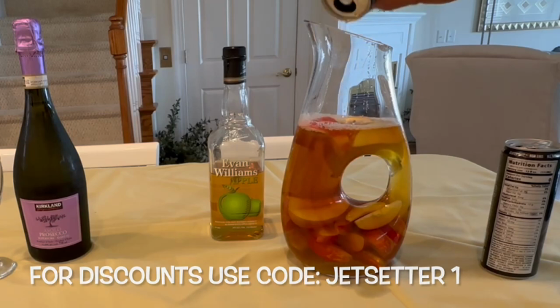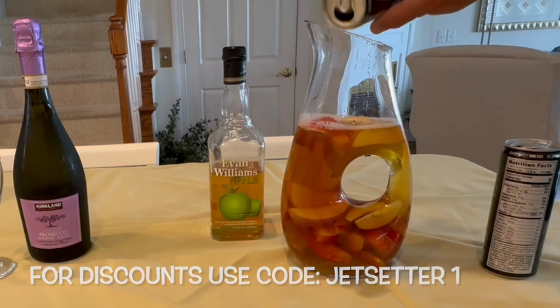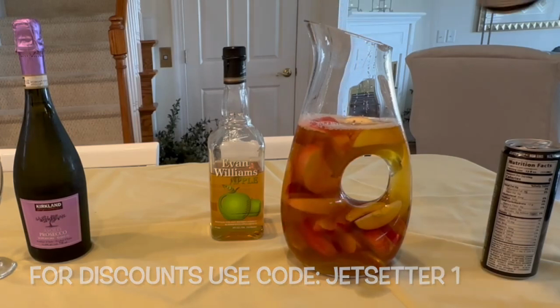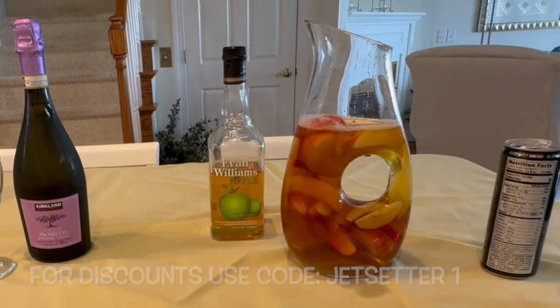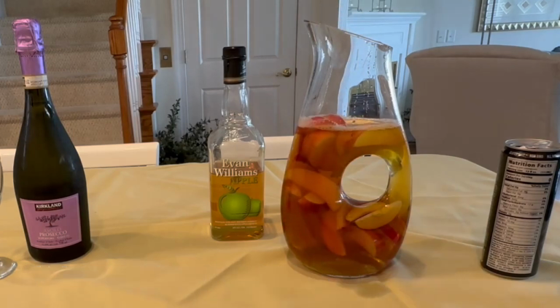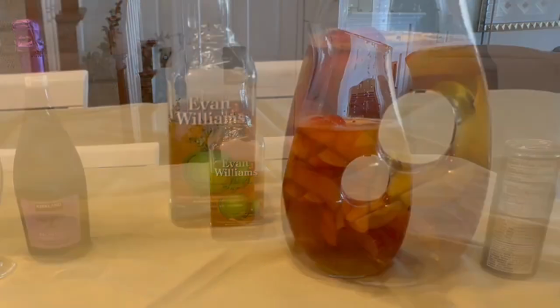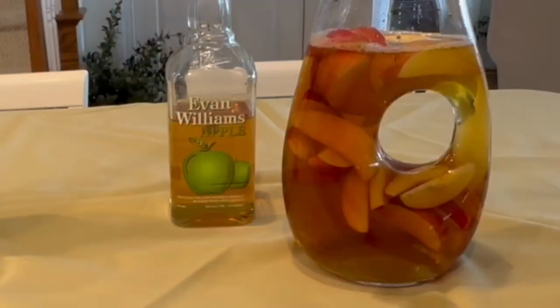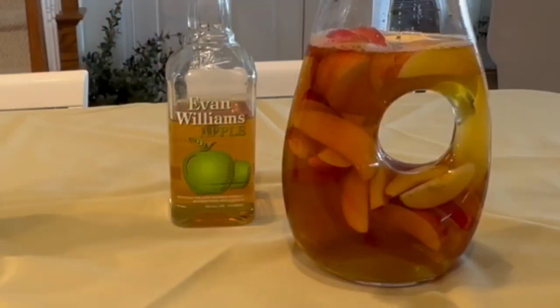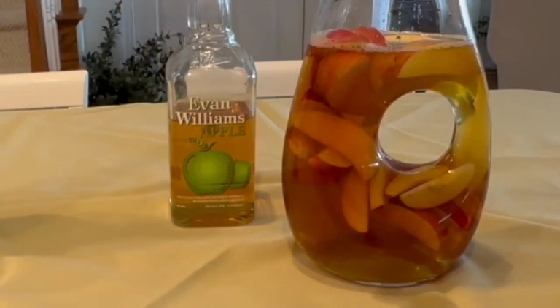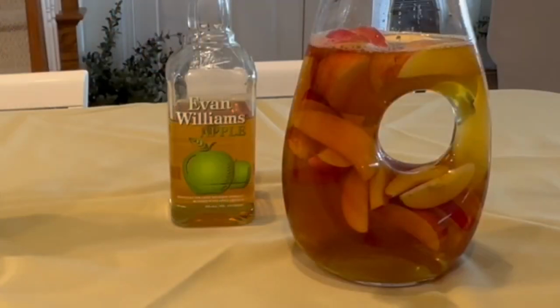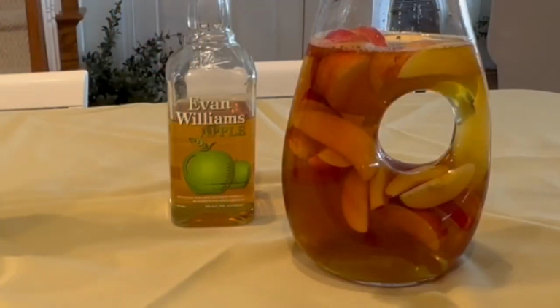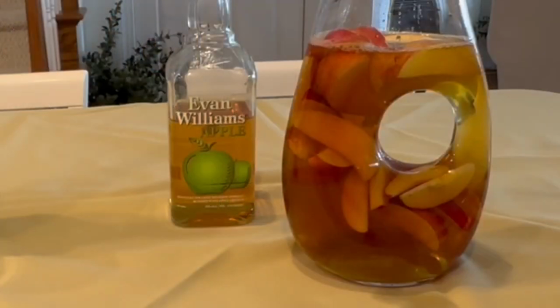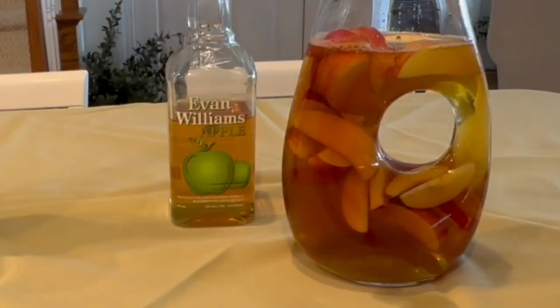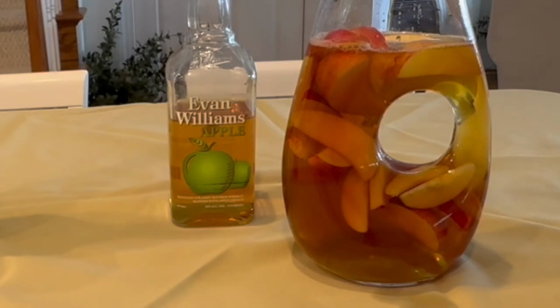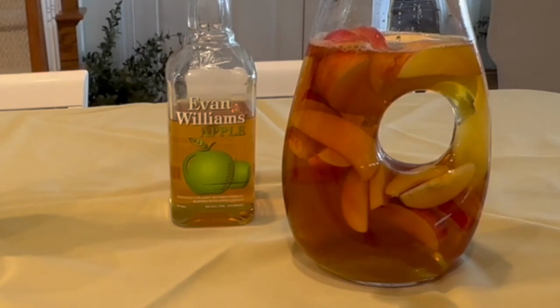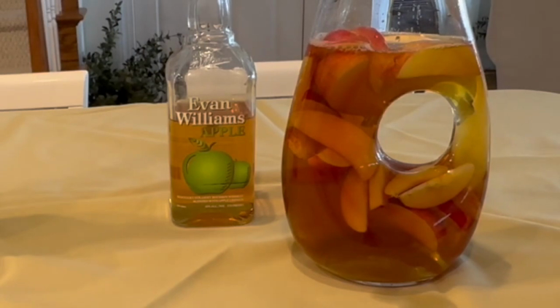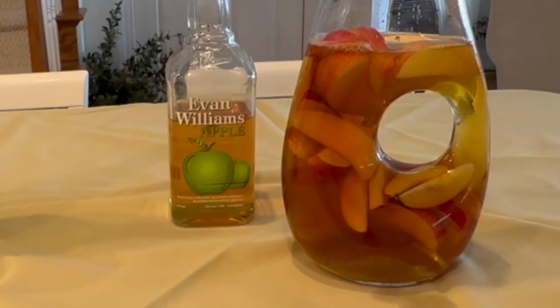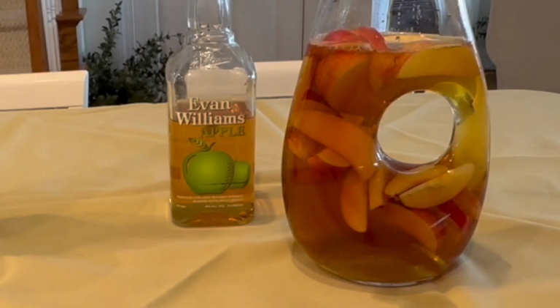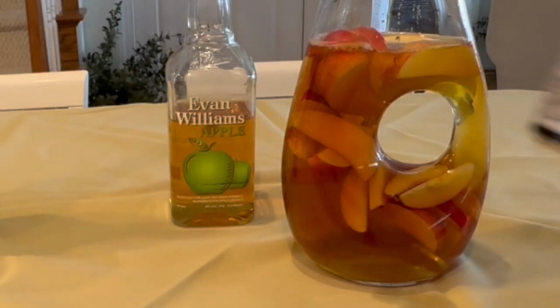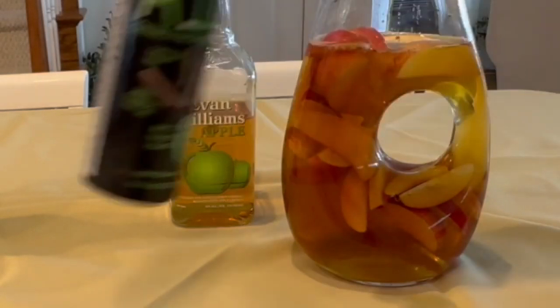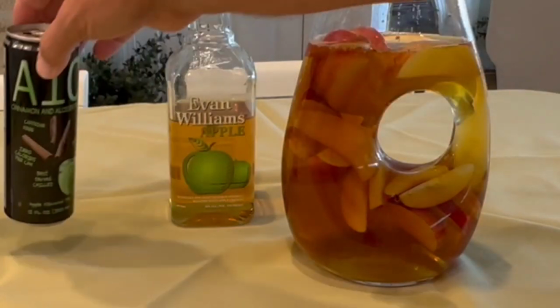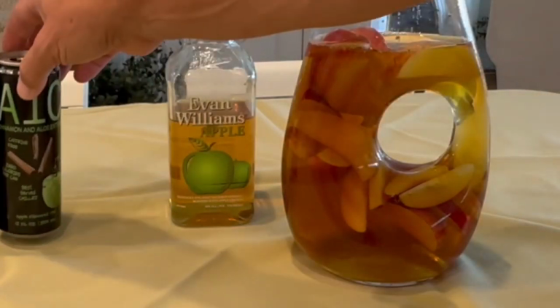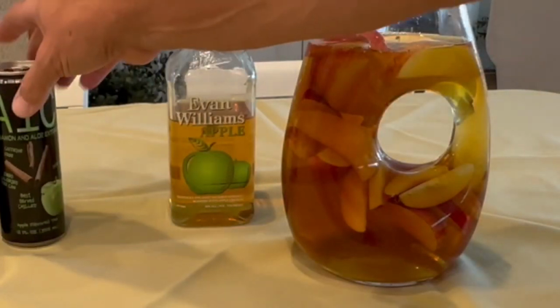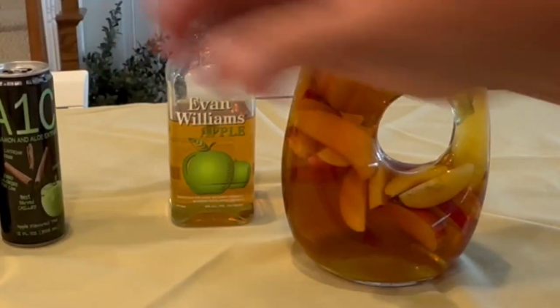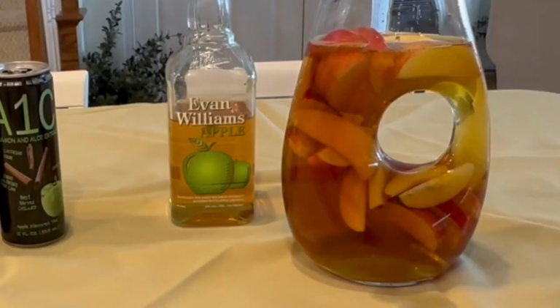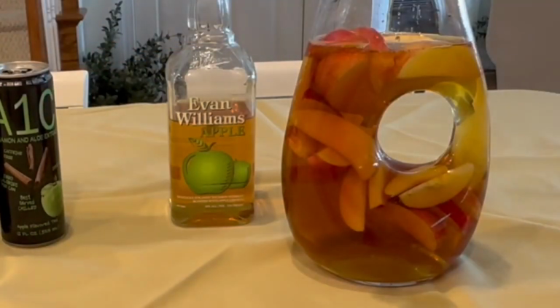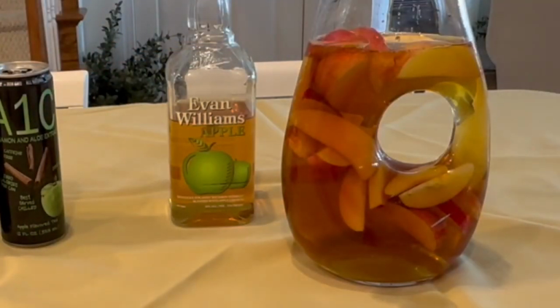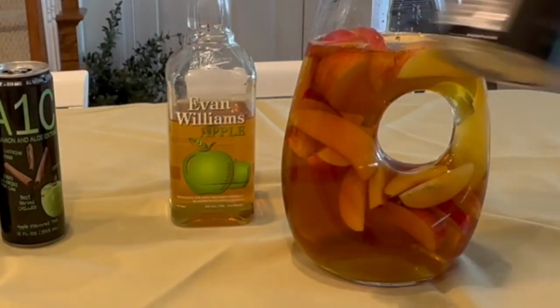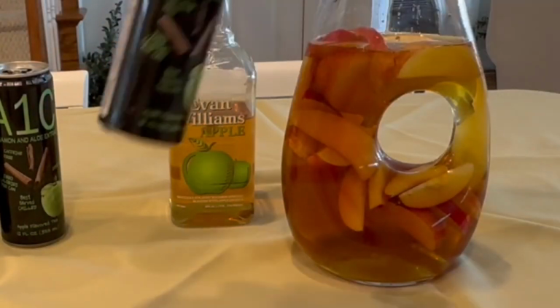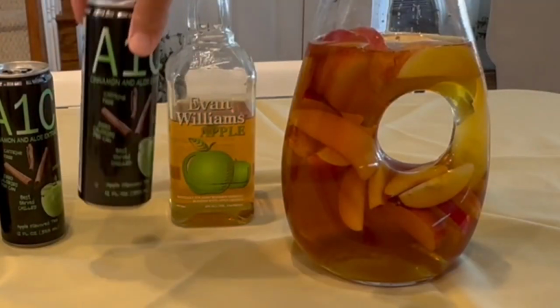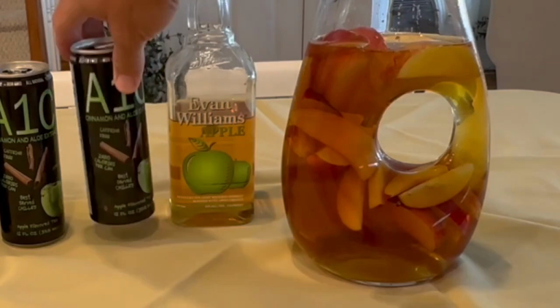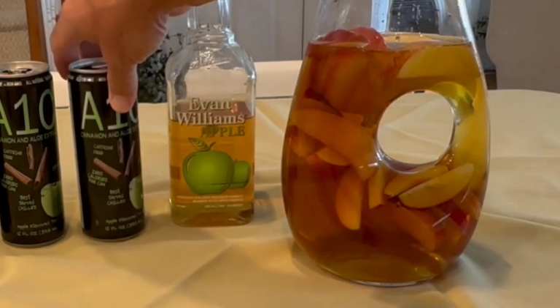It also has hundreds of scientific and medical studies to show how it helps folks who are overweight, obese, and diabetic. And also, it's great tasting.